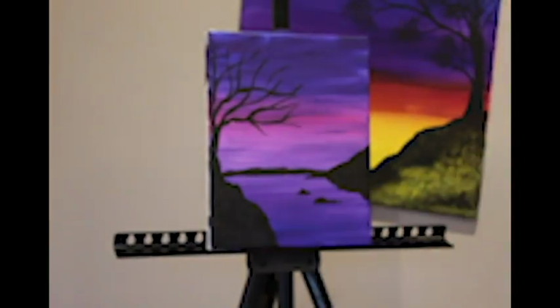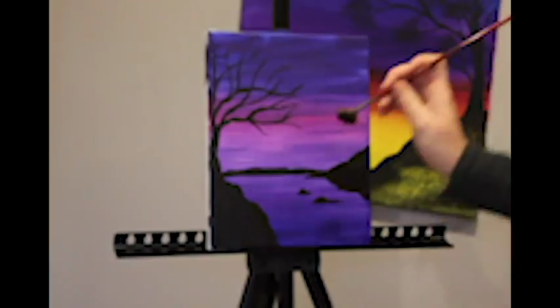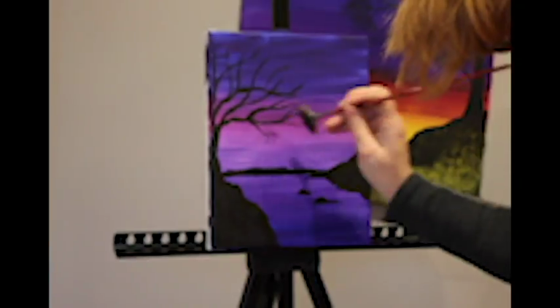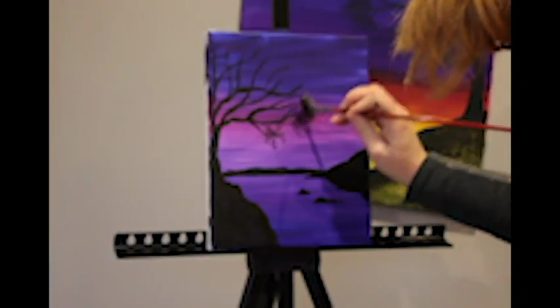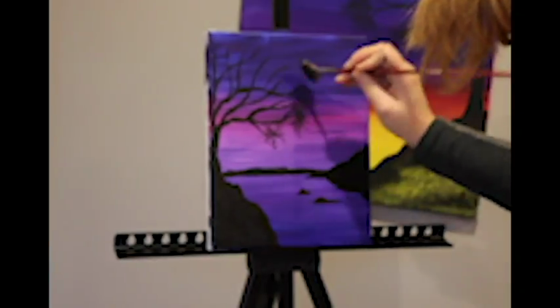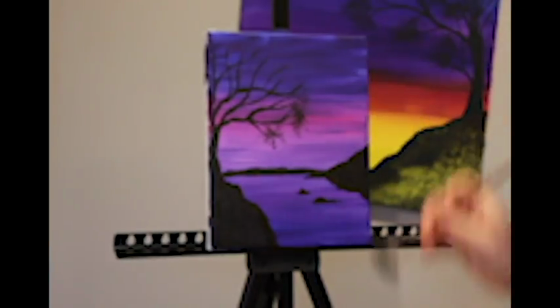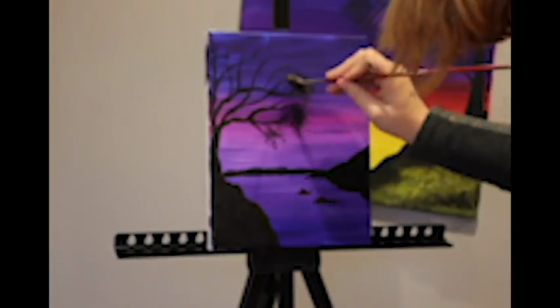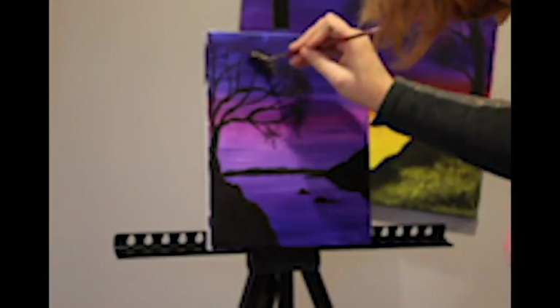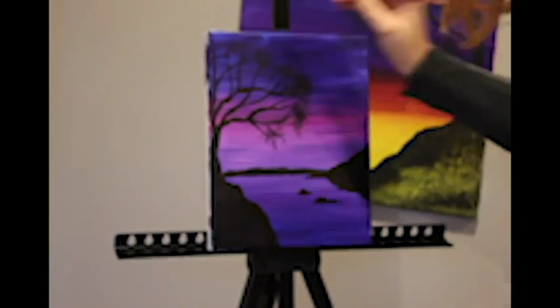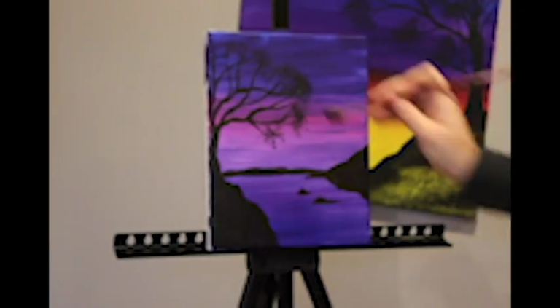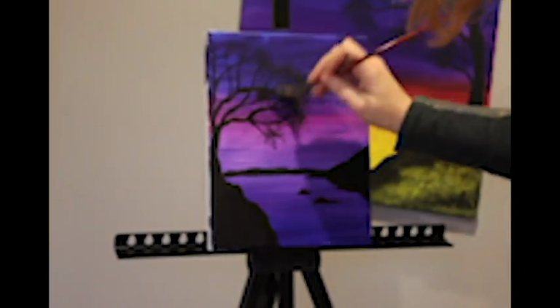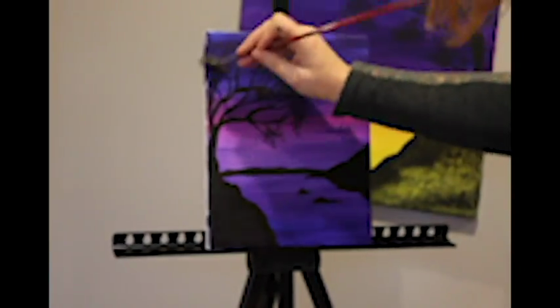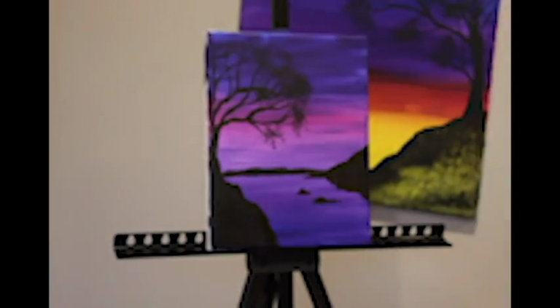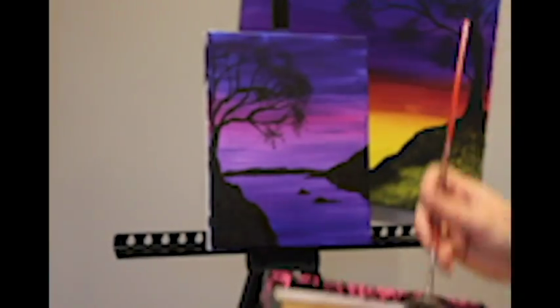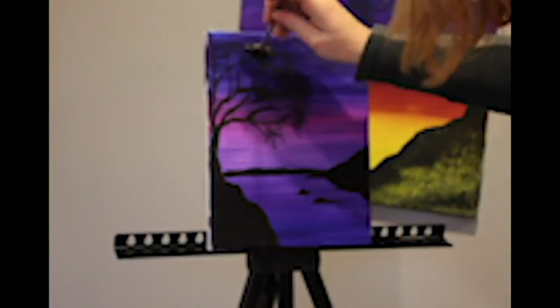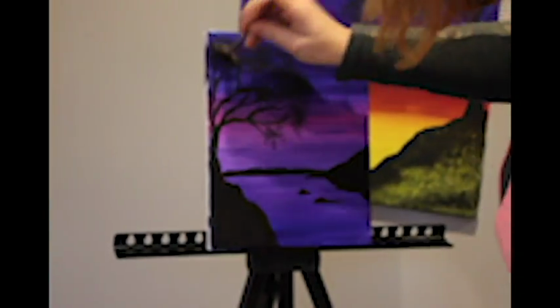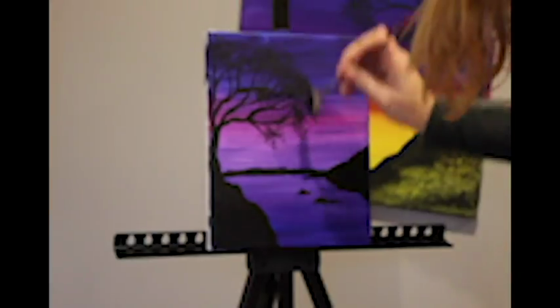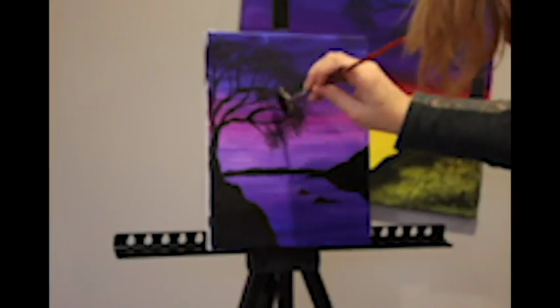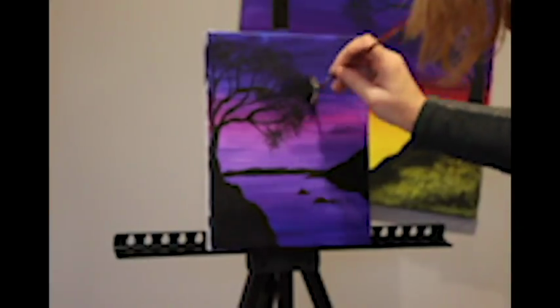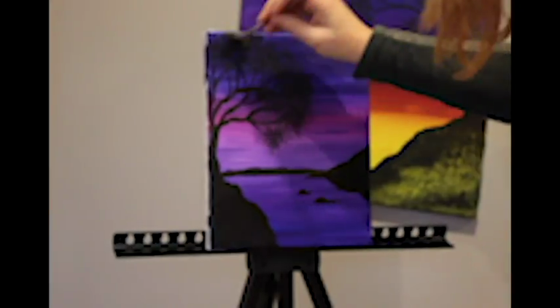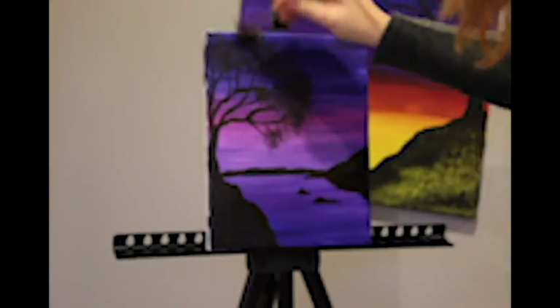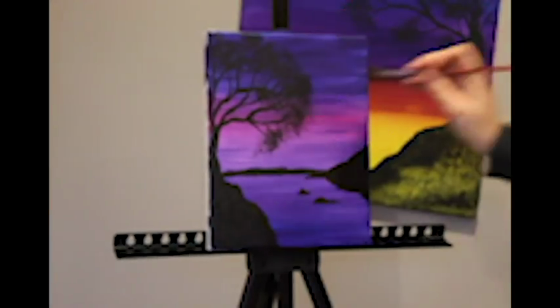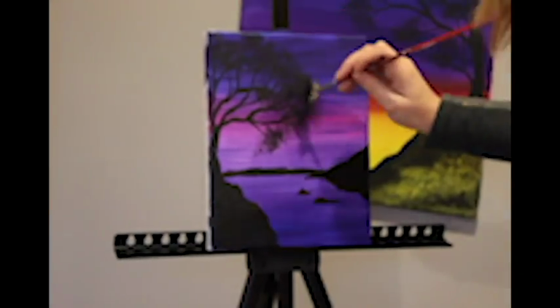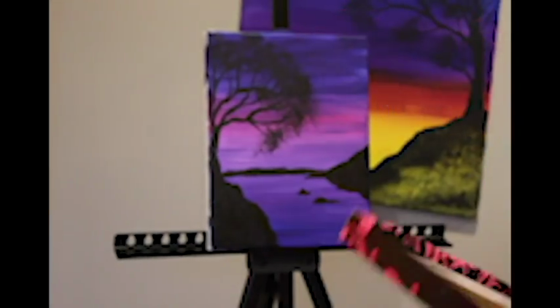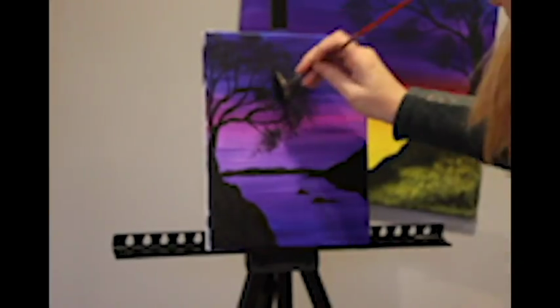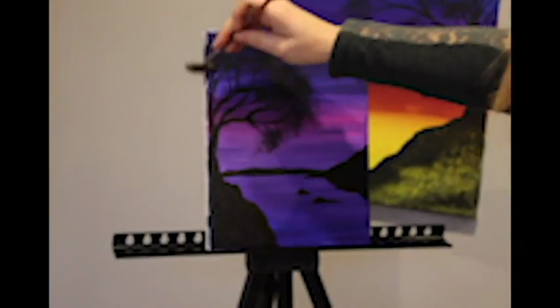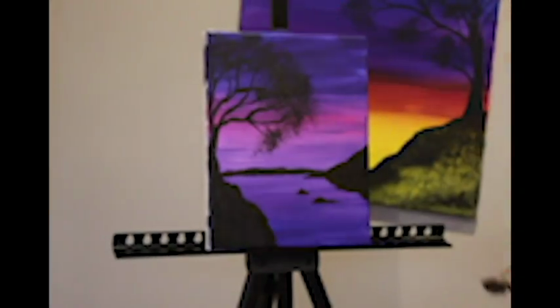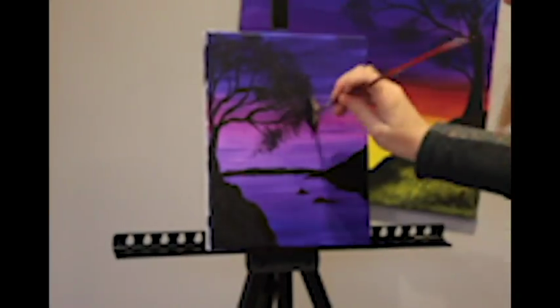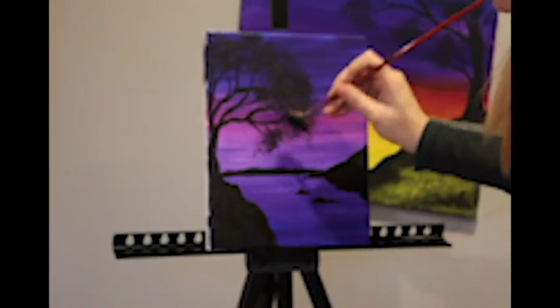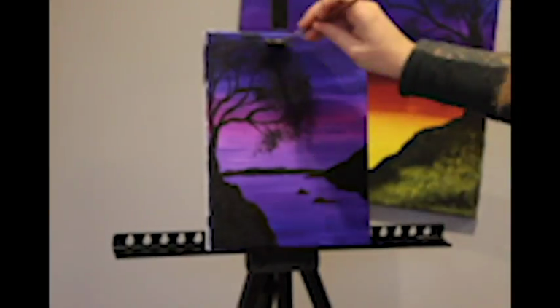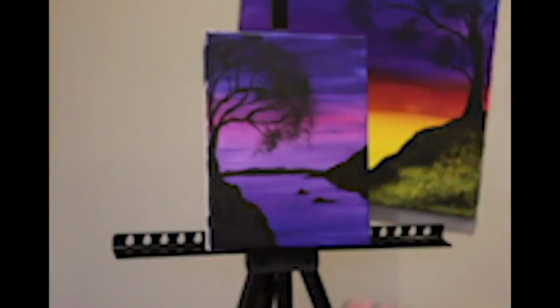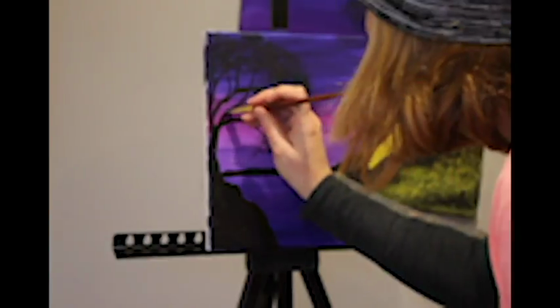I then use a fan brush for the leaves, blotching around the branches I have just created, using little and less paint as necessary and adding more when needed.